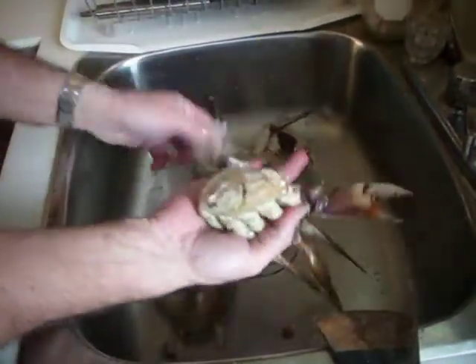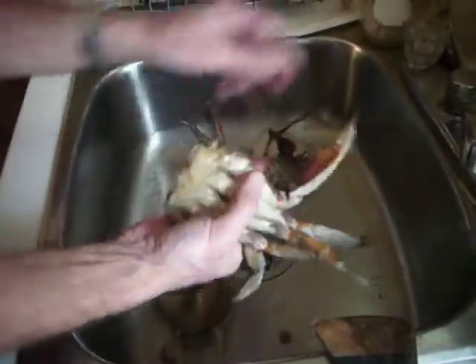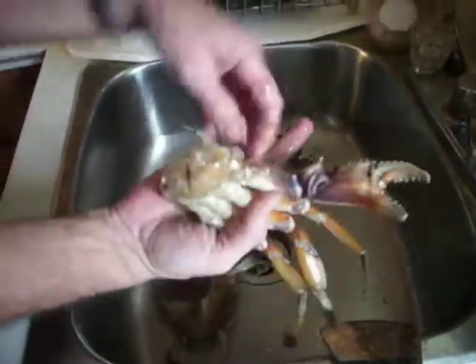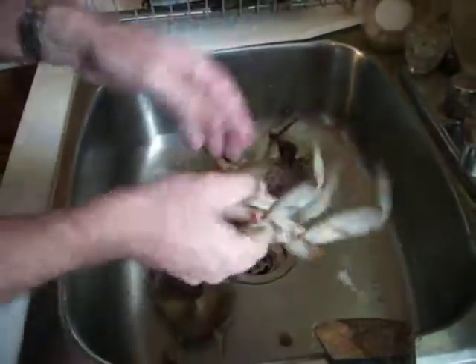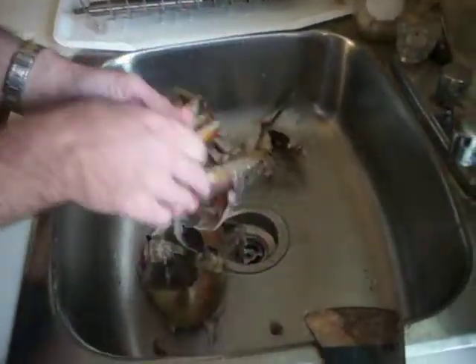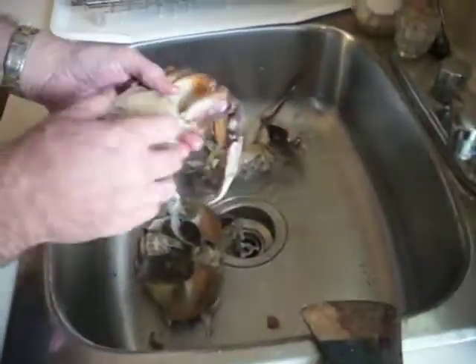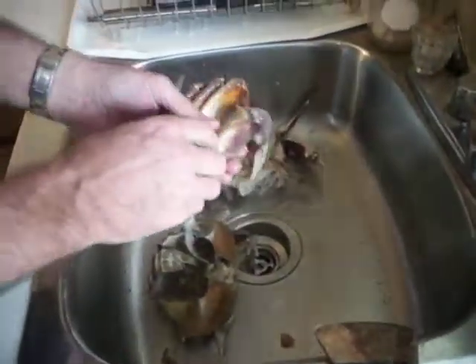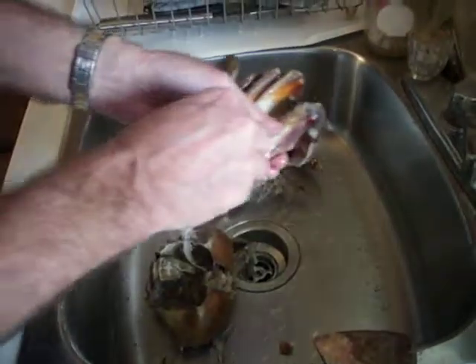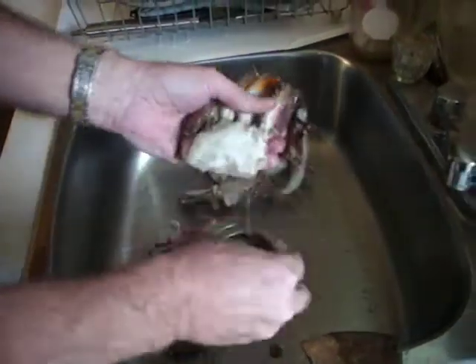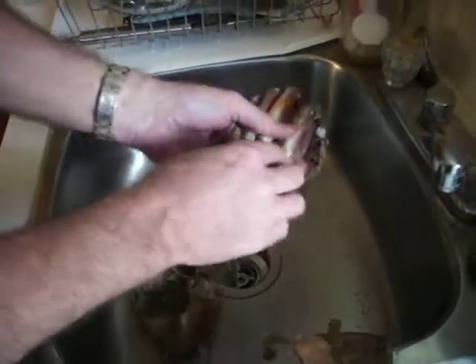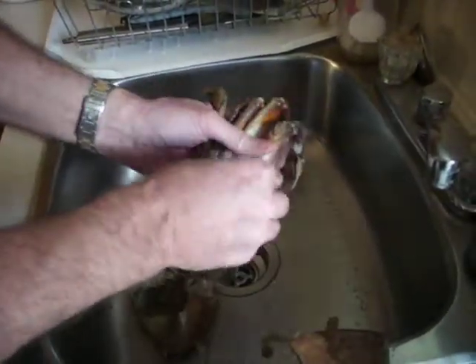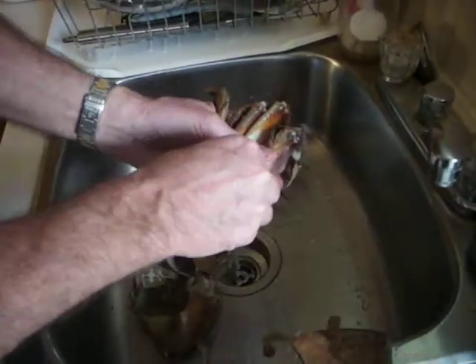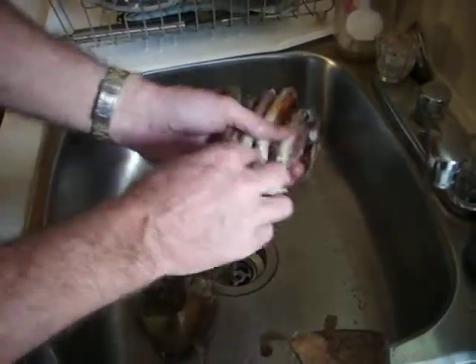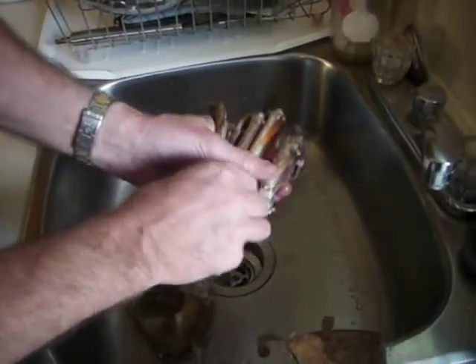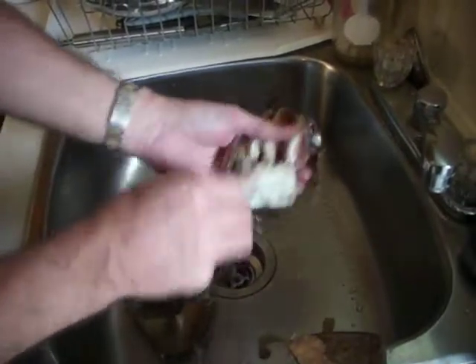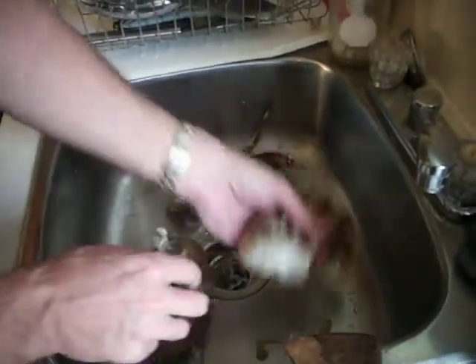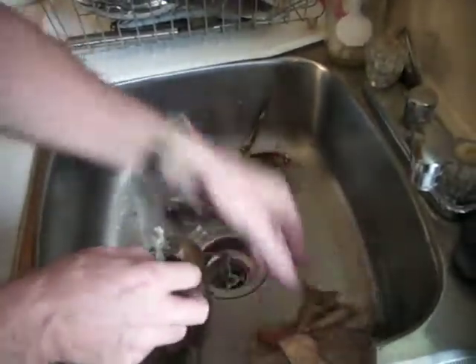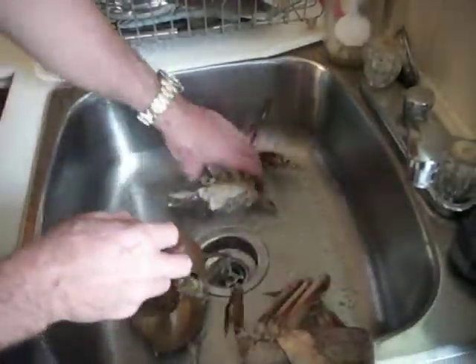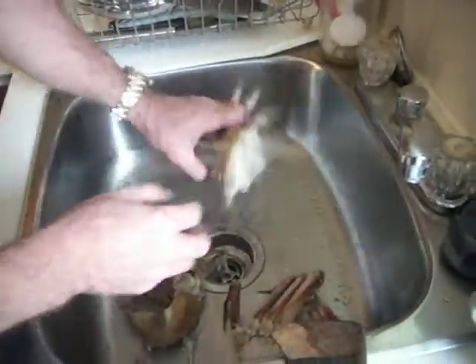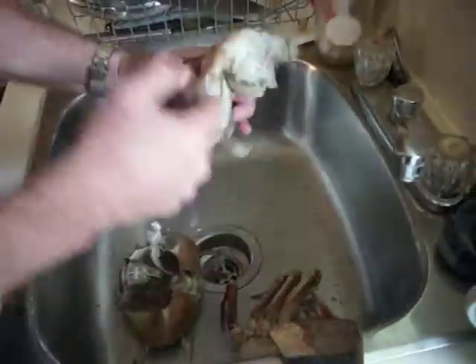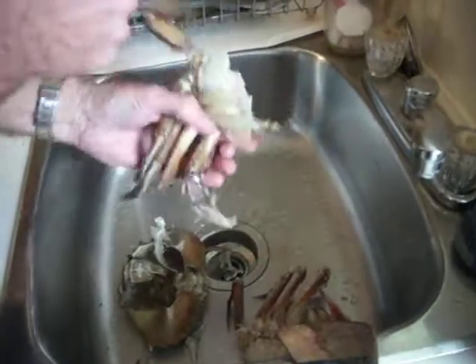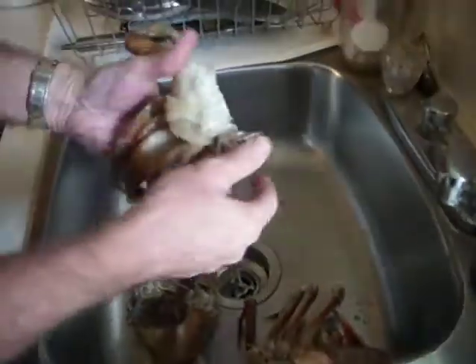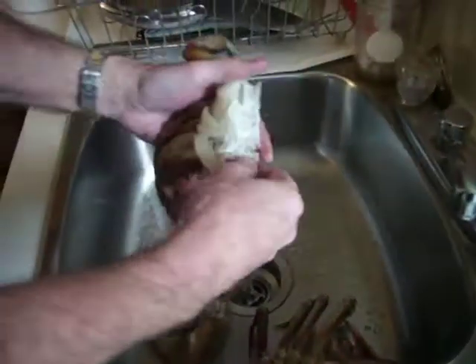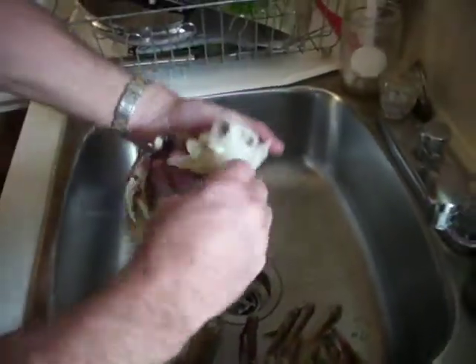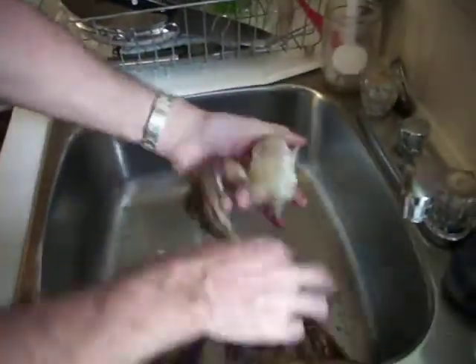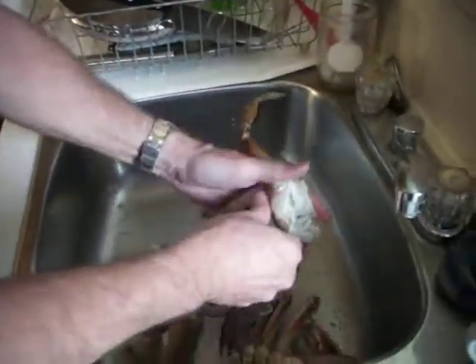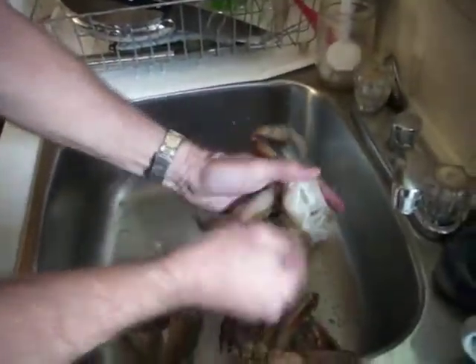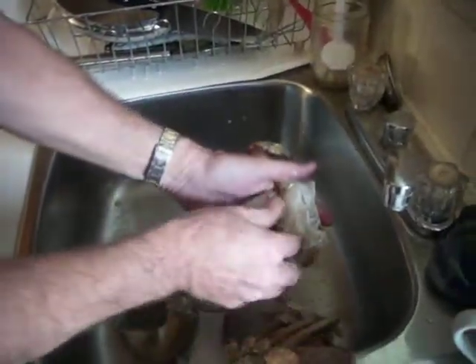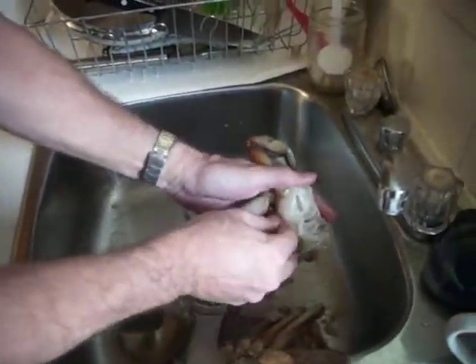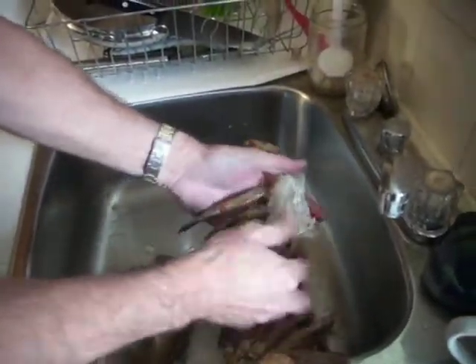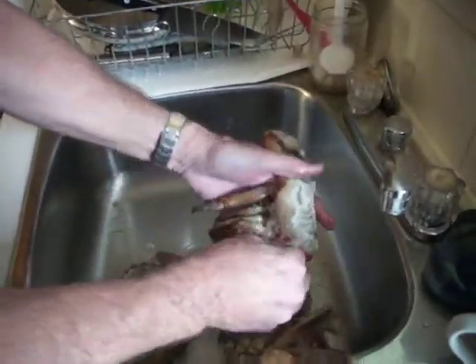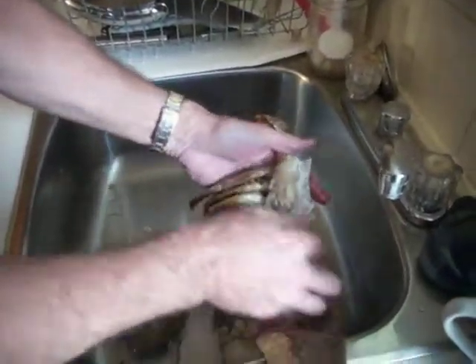No guts whatsoever. The perfect — I believe that would have been well under 30 seconds. Well under 30 seconds. Filming — that's for the website by the way.